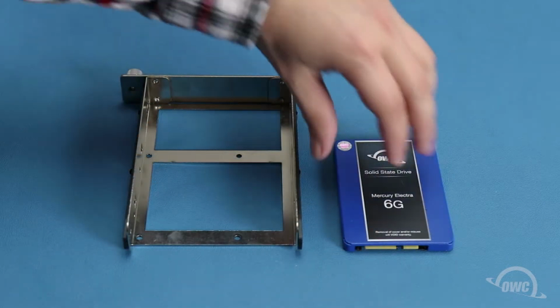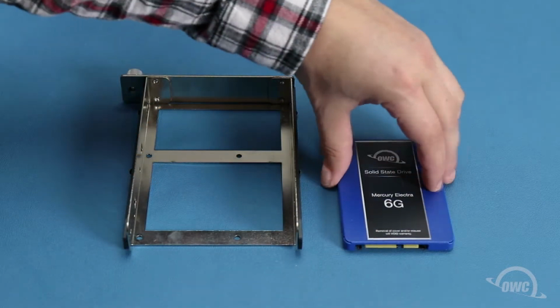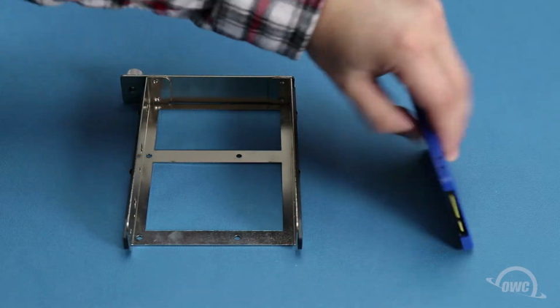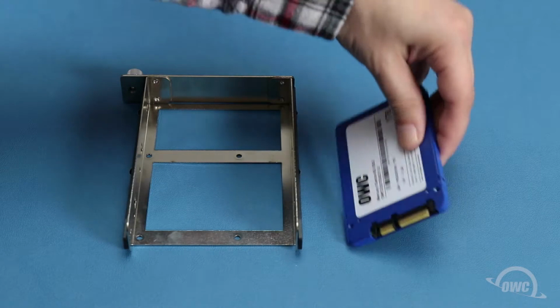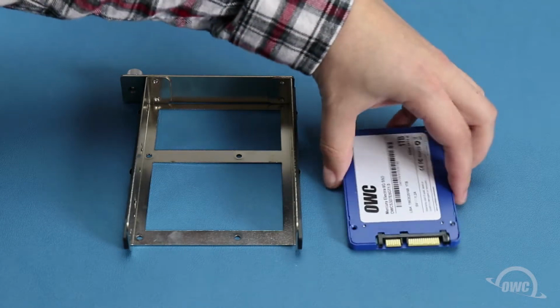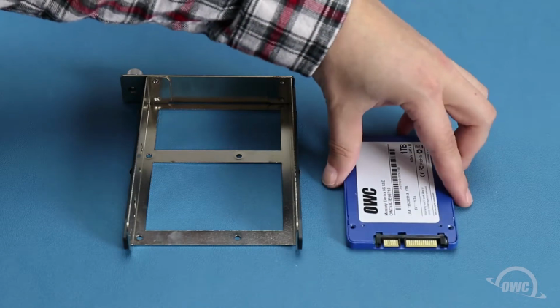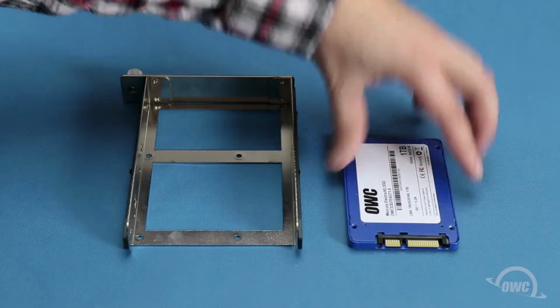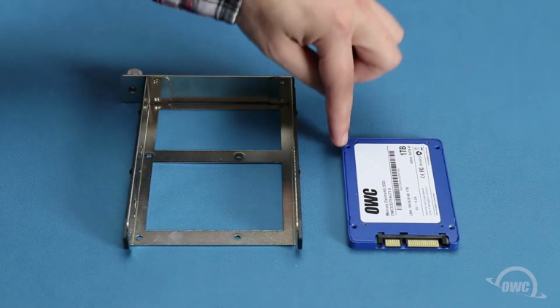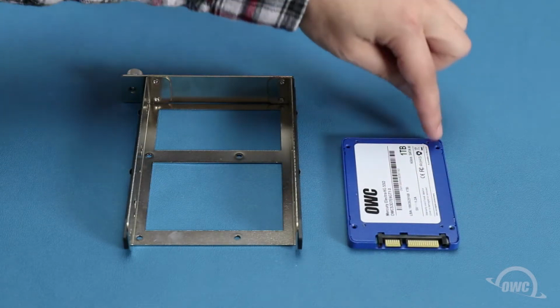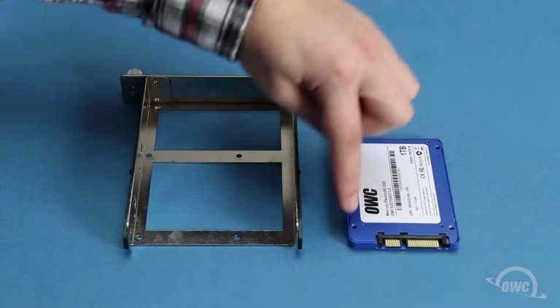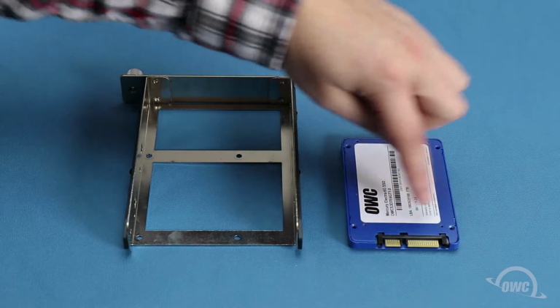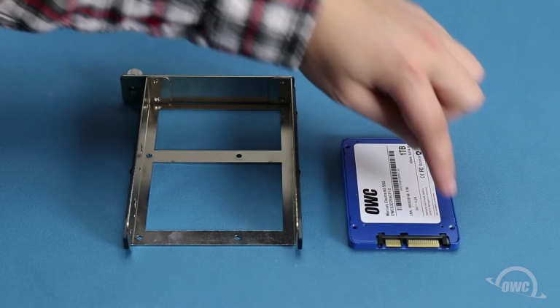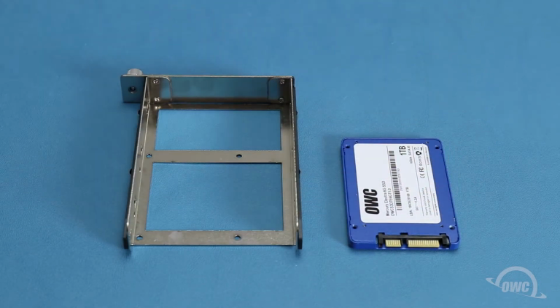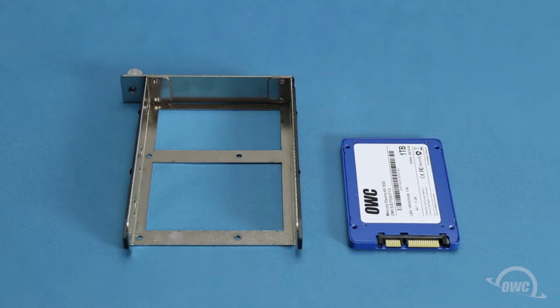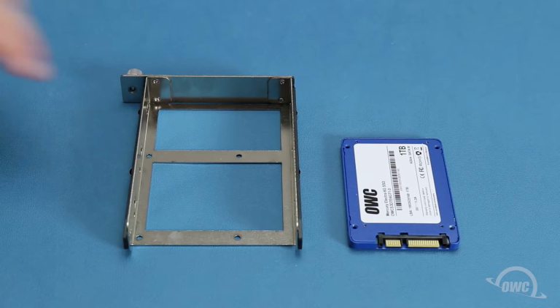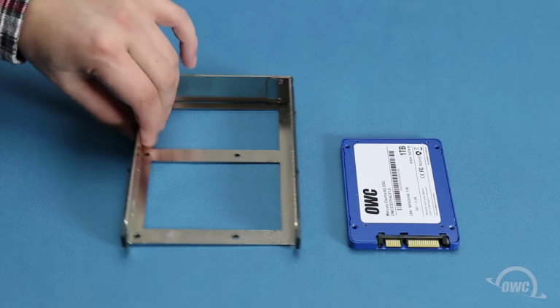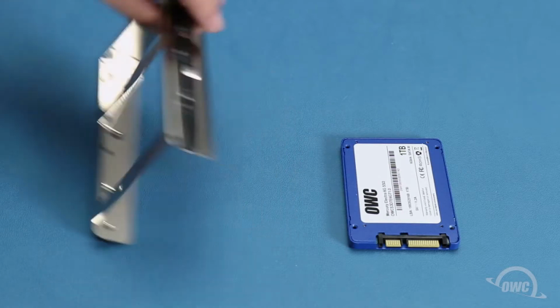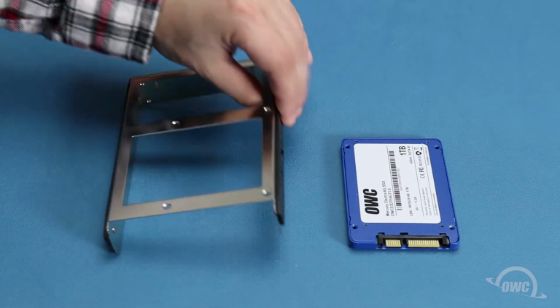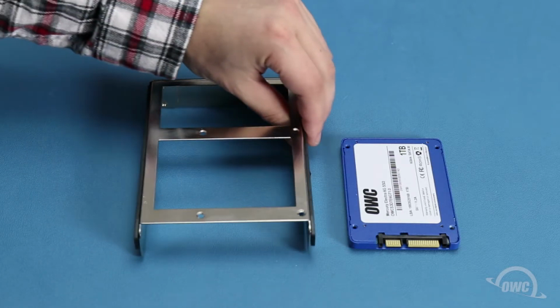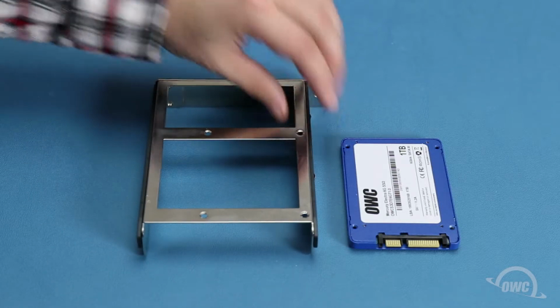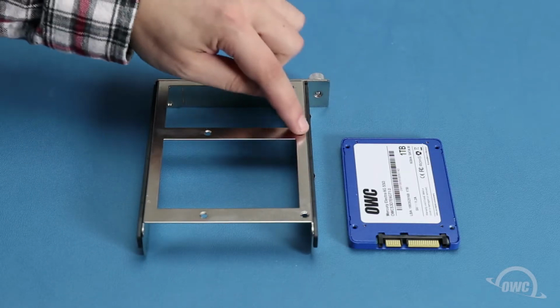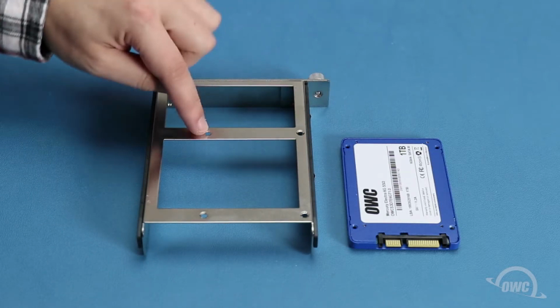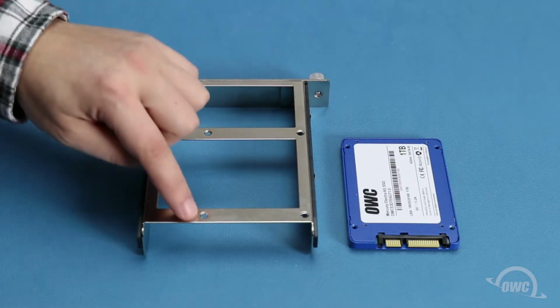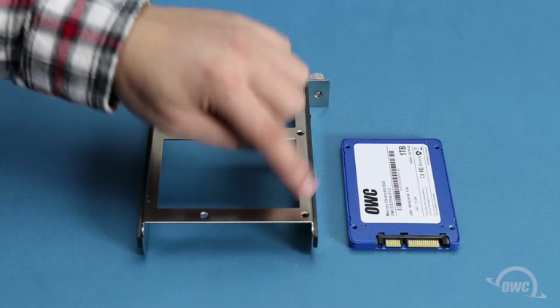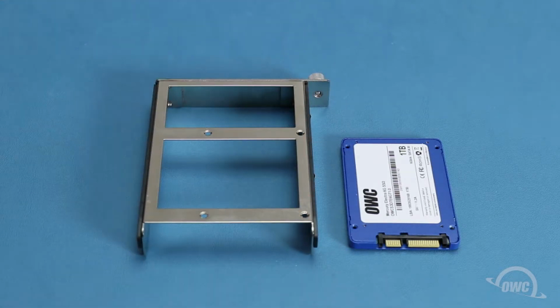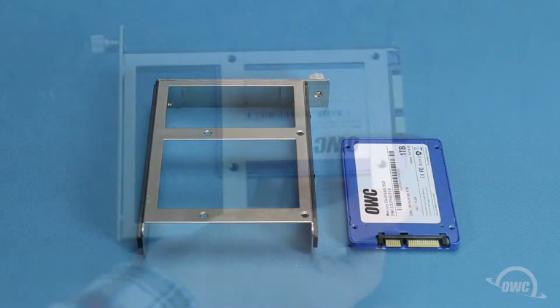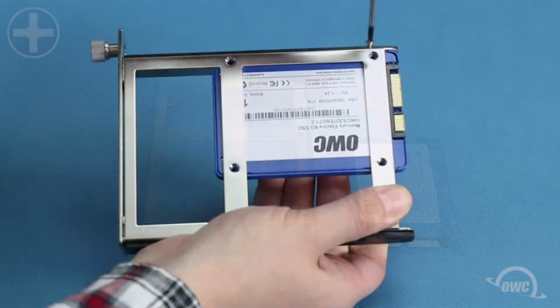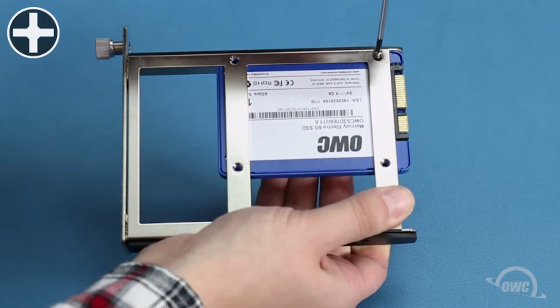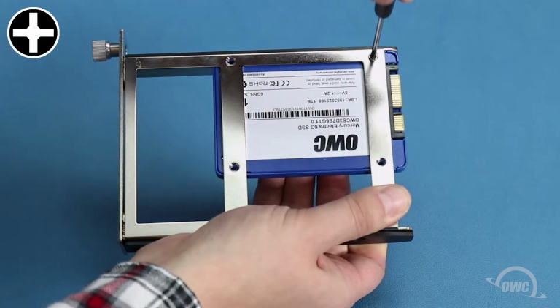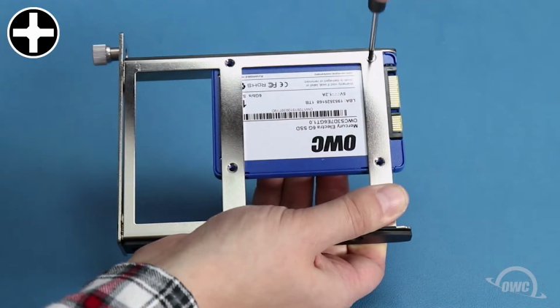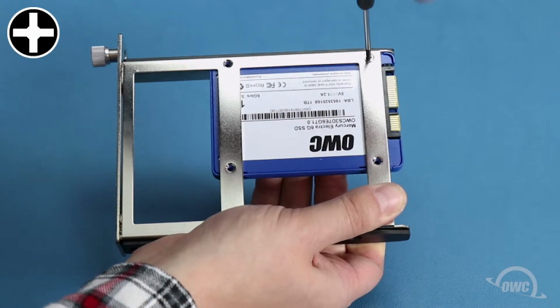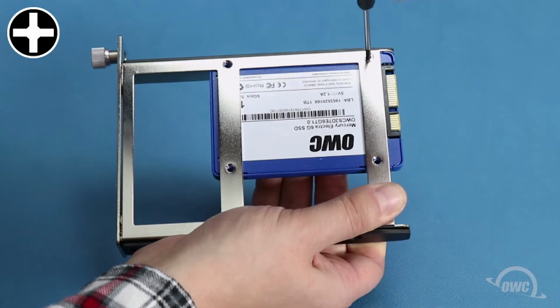For two and a half inch drives, such as many SSDs, the four mounting holes on the bottom of the drive line up with the corresponding holes on the bottom of the tray. All you need to do here is align the holes and use four of the slightly smaller included screws to secure it in place.